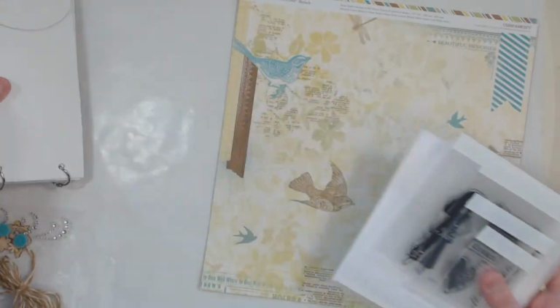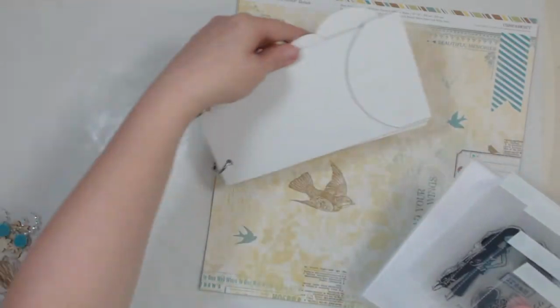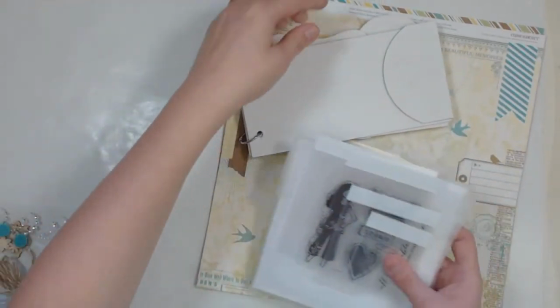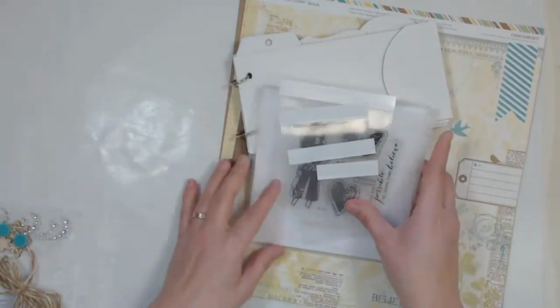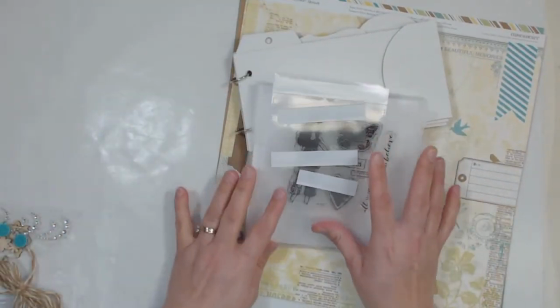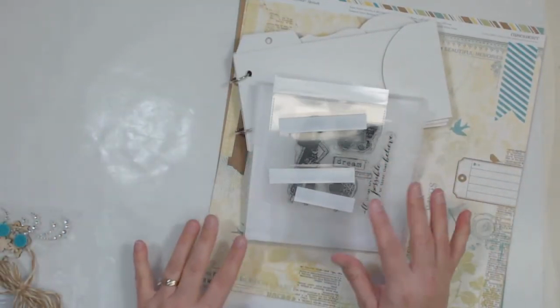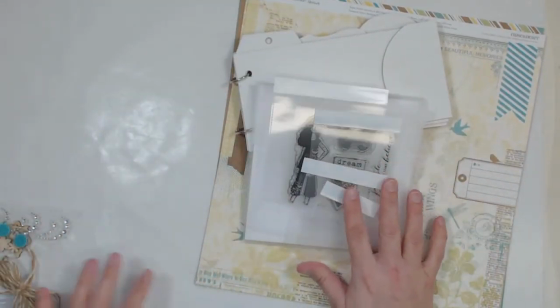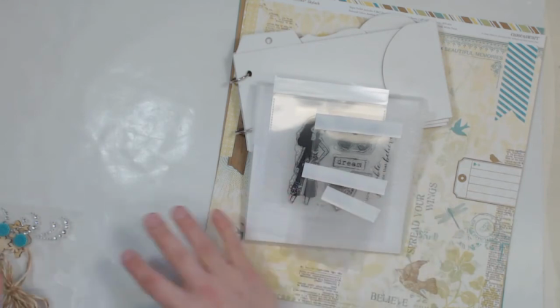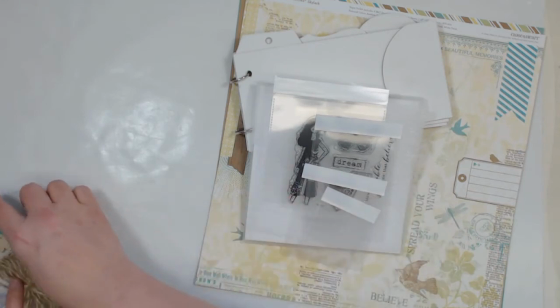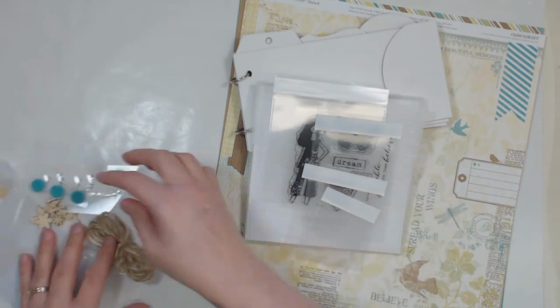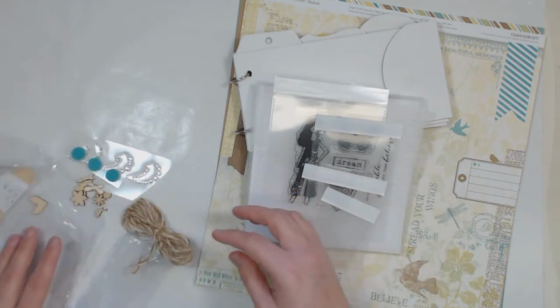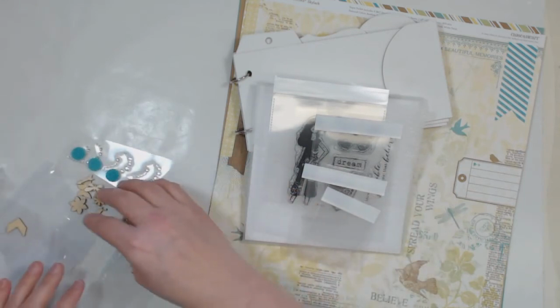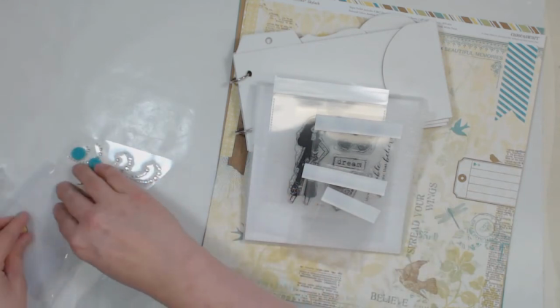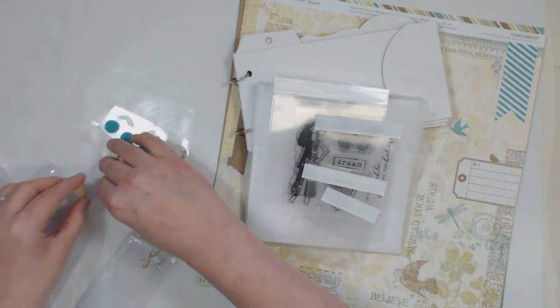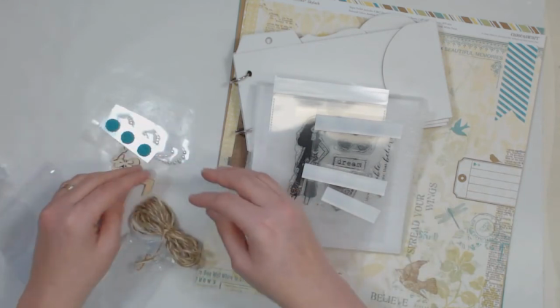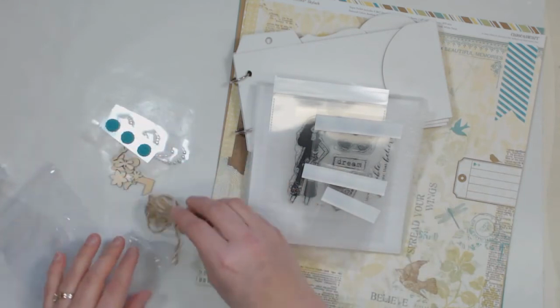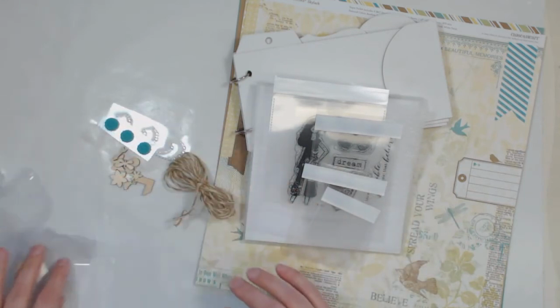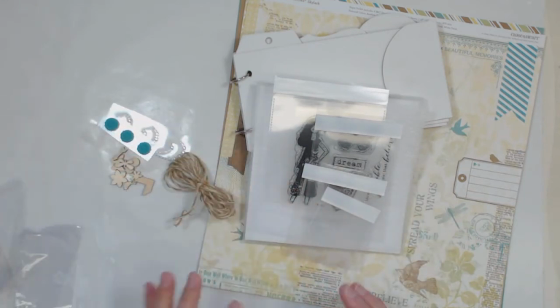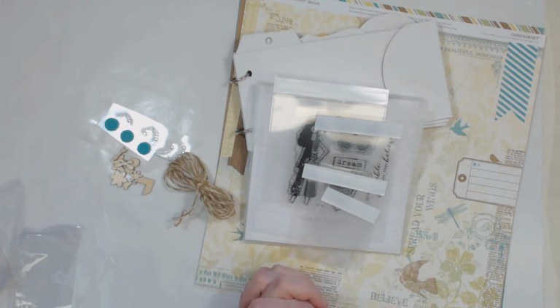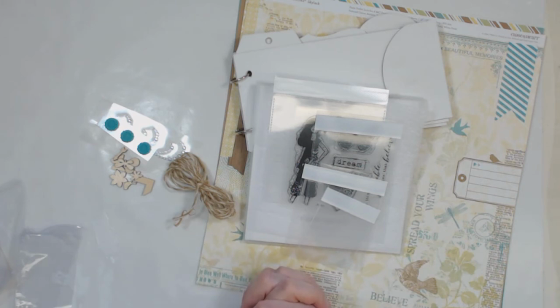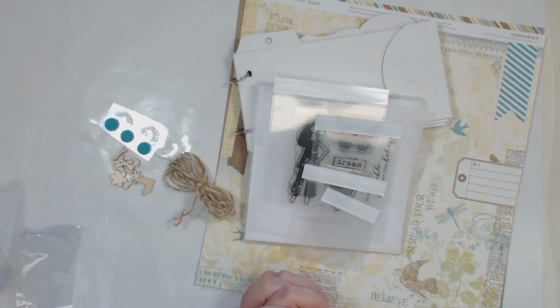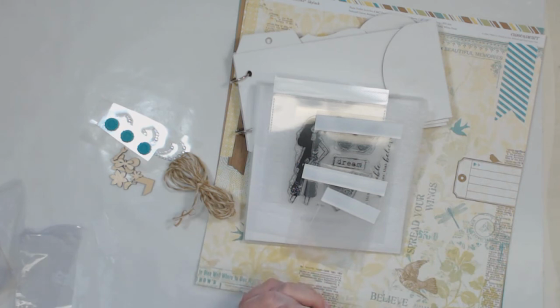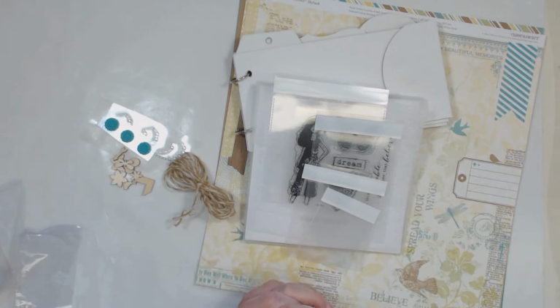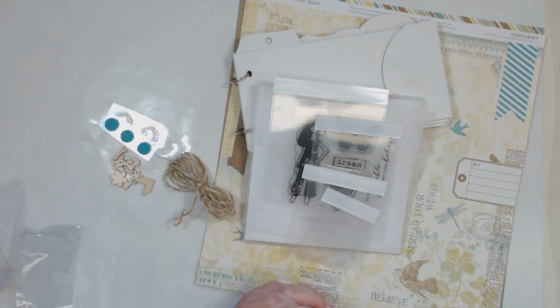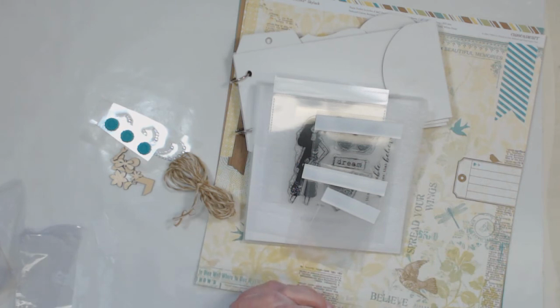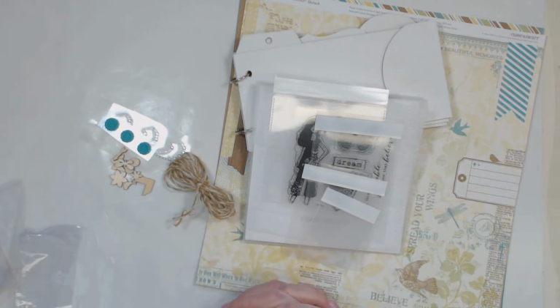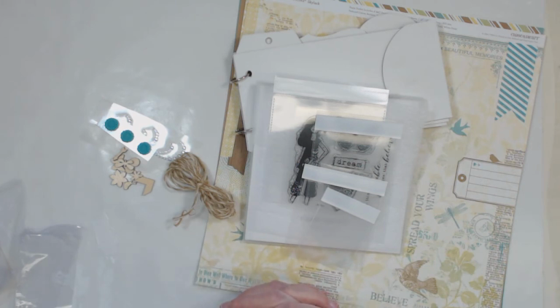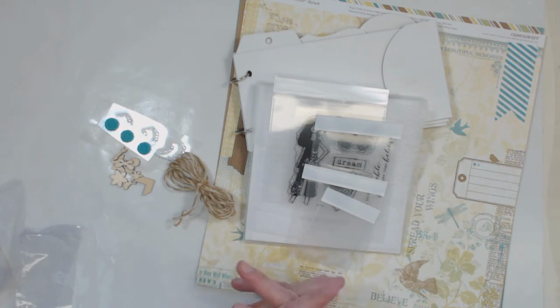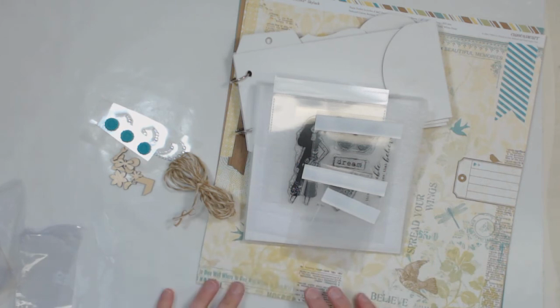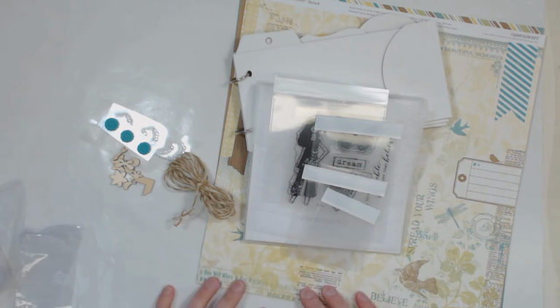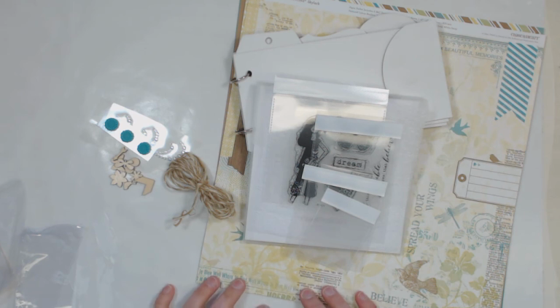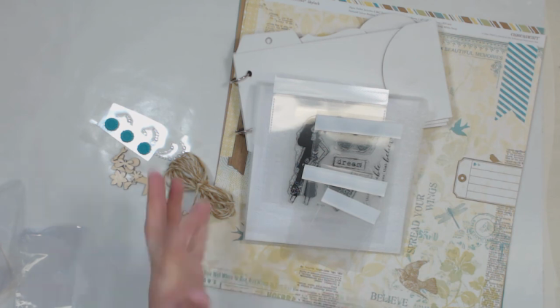This is your April Altered Album Kit and these are all the things you're going to get. To order yours, go to craftshack.com and click on the April Altered Album Kit. Thank you, have a great day, bye!